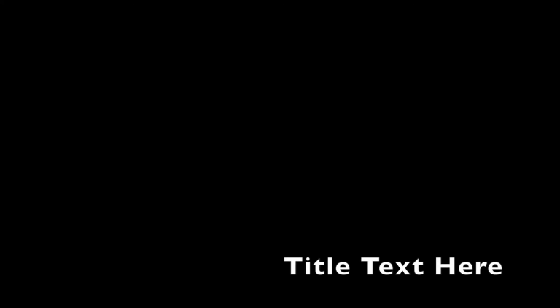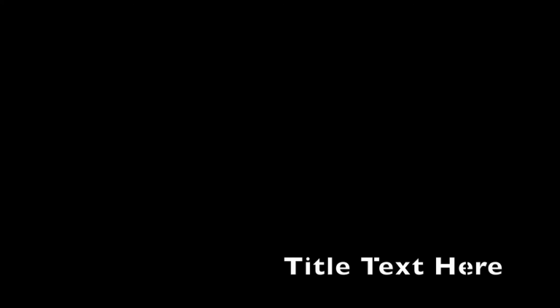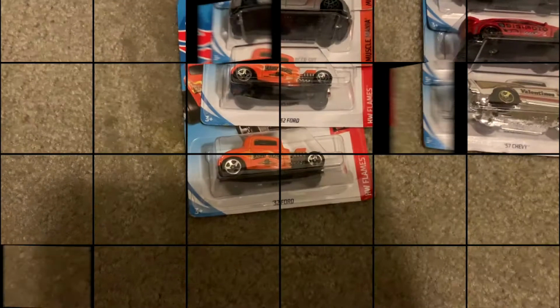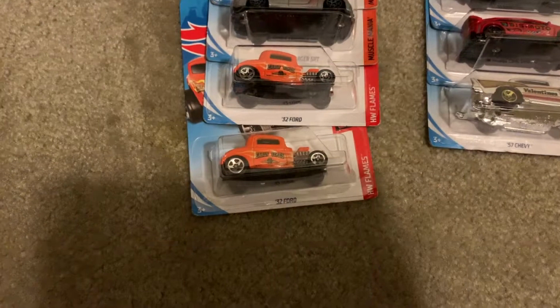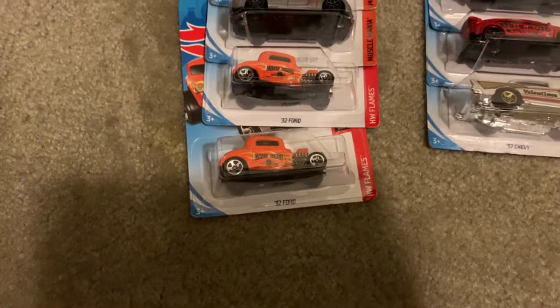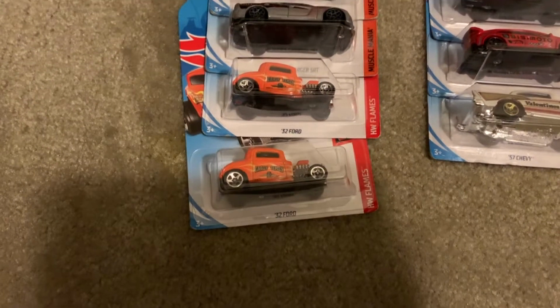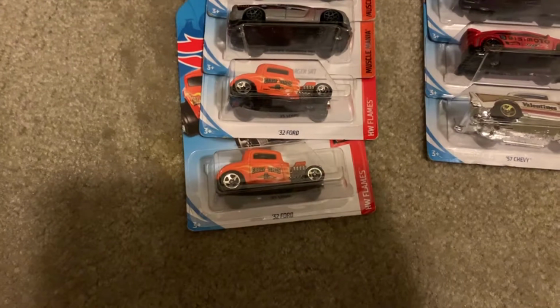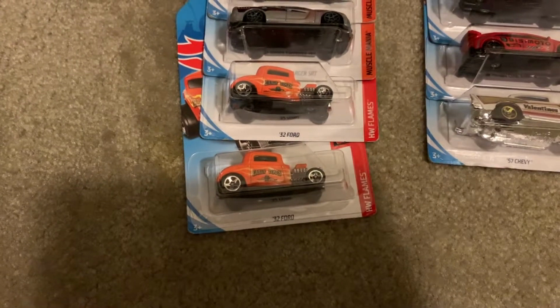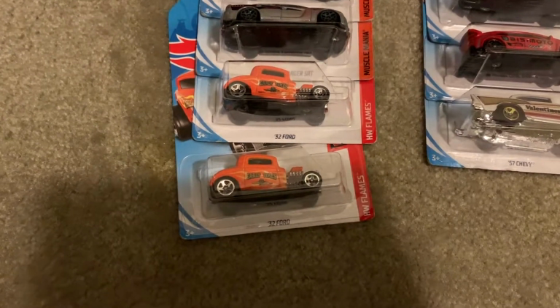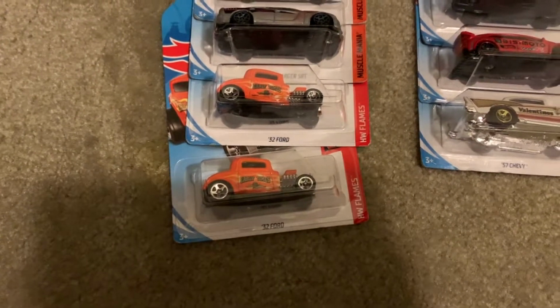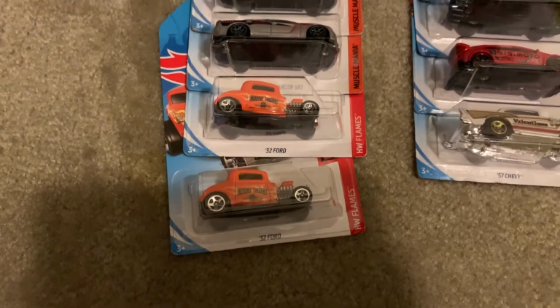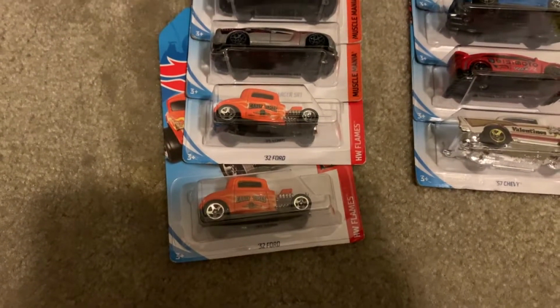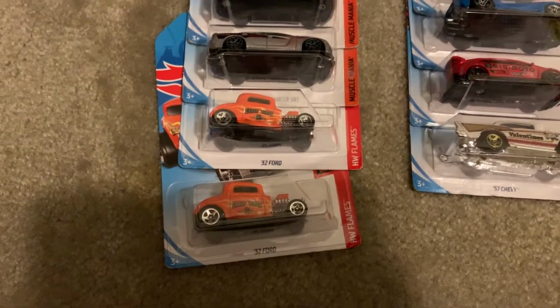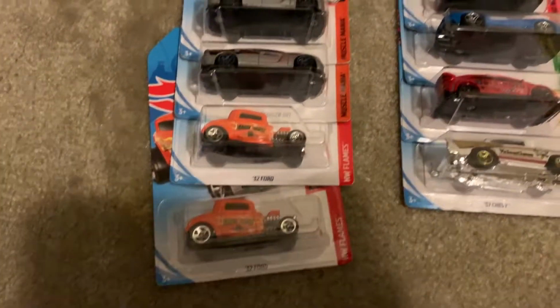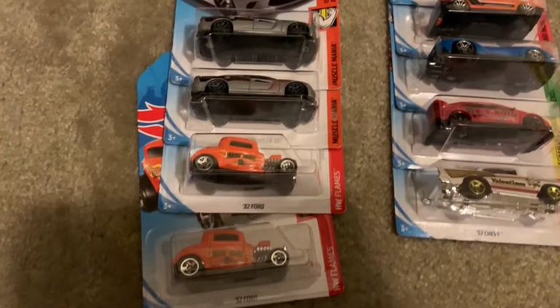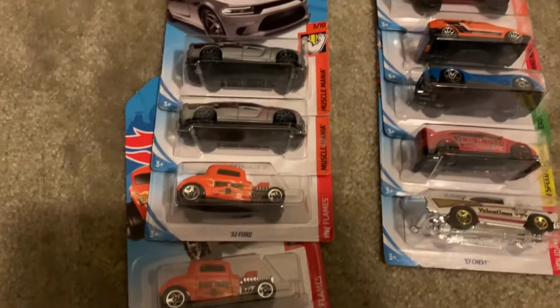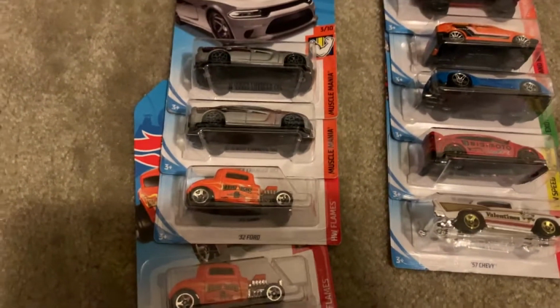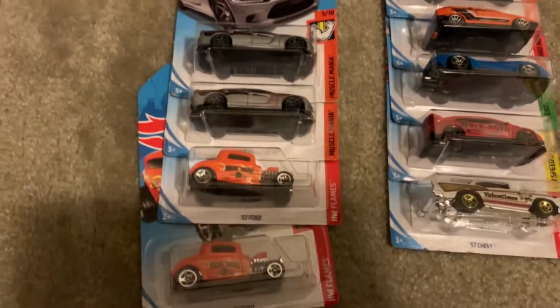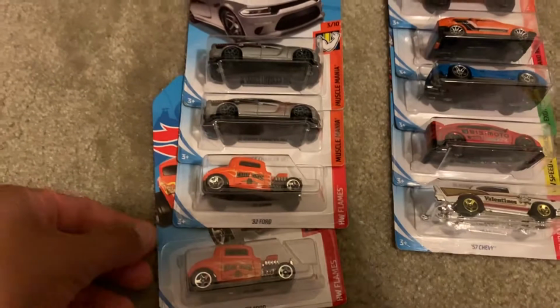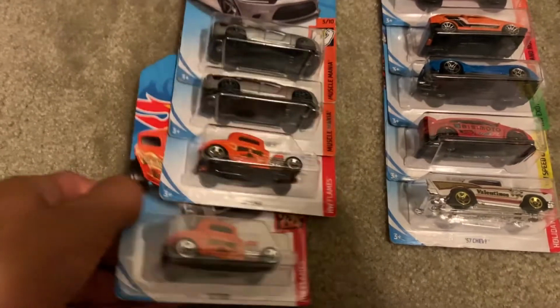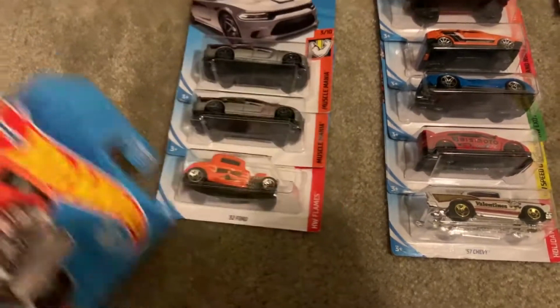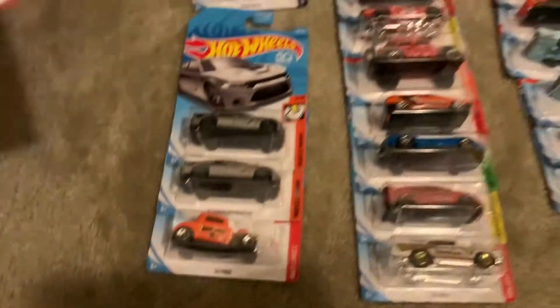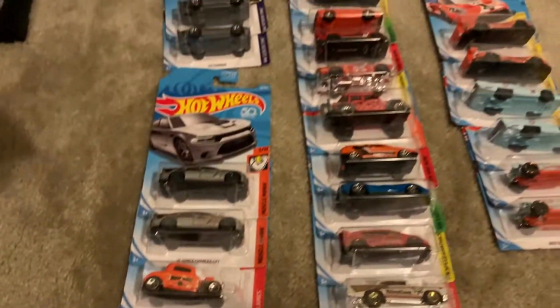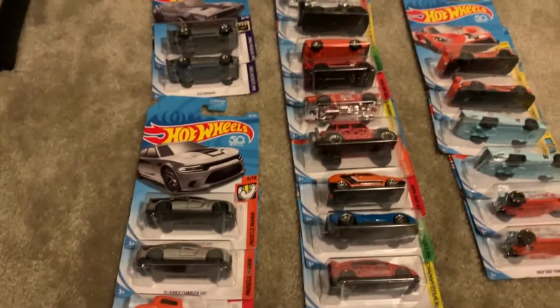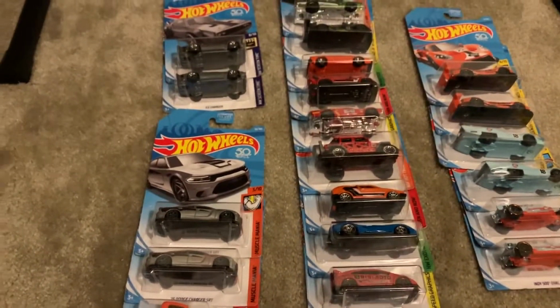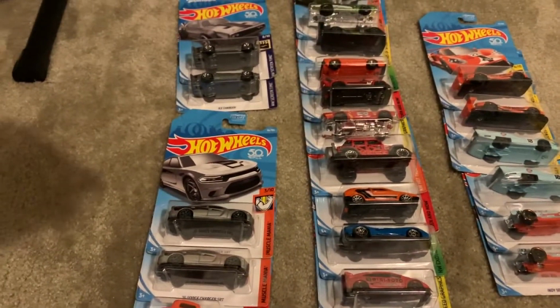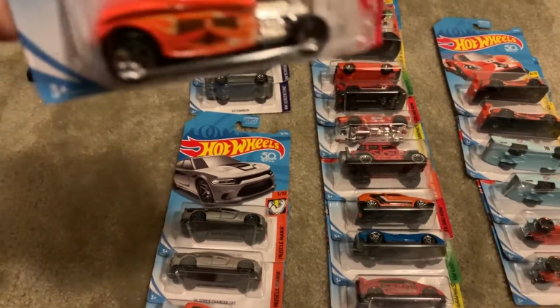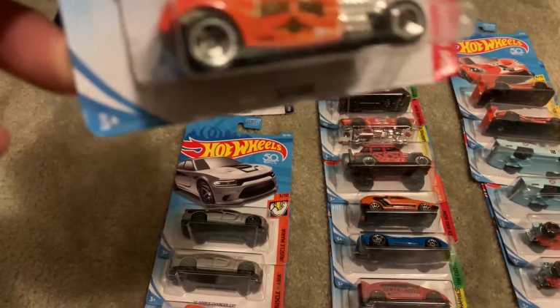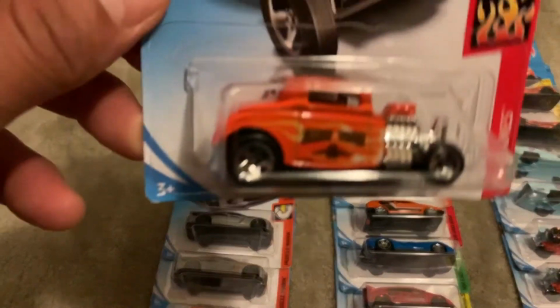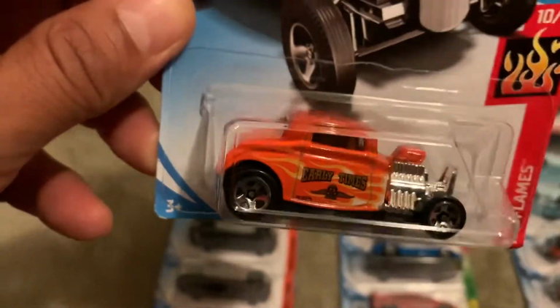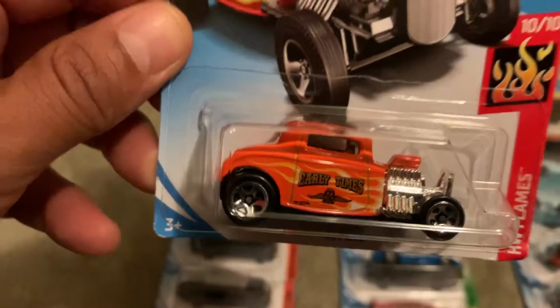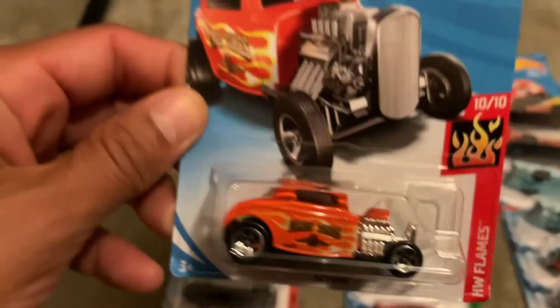Hey, what's going on? So I went shopping today and found a couple of nice rides. Got a nice little pile here. Picking up the first one — it's a 32 Ford, looks really cool.